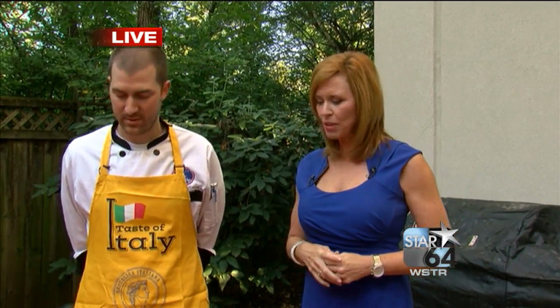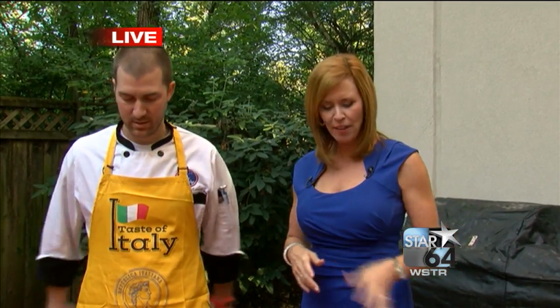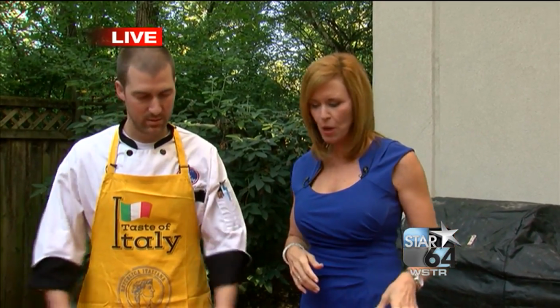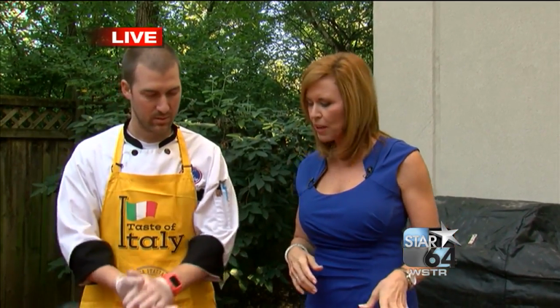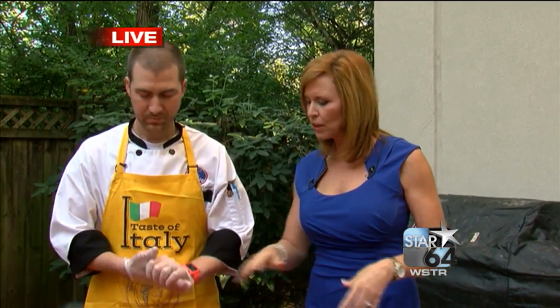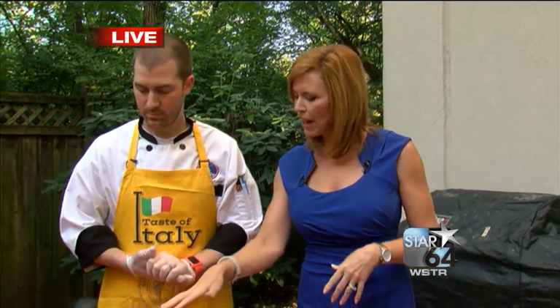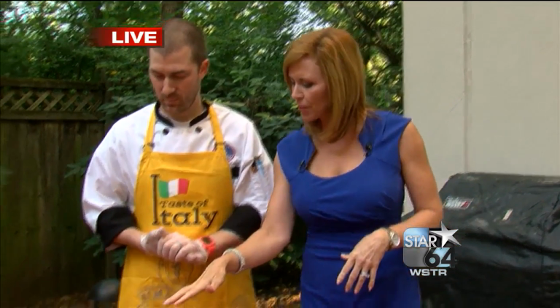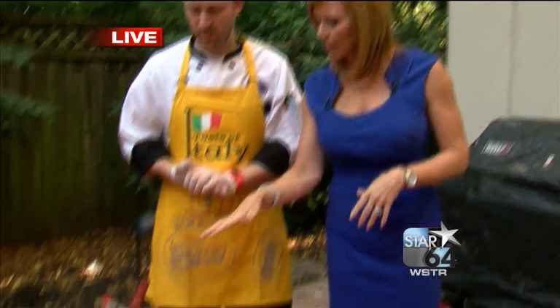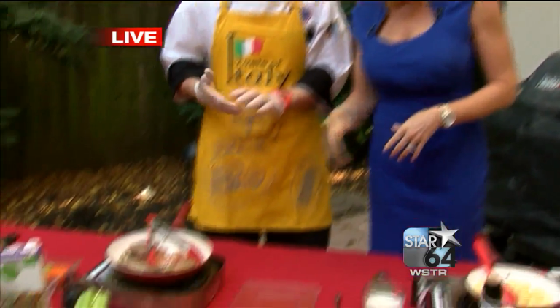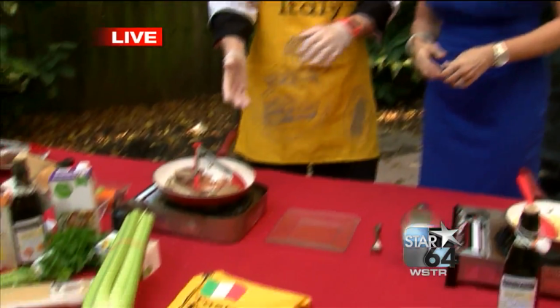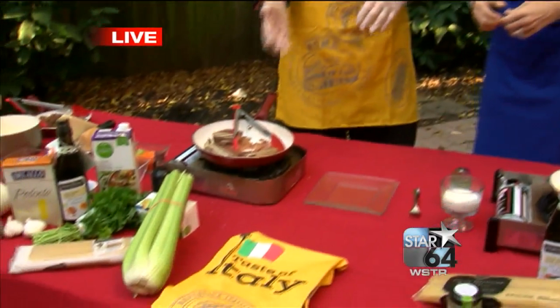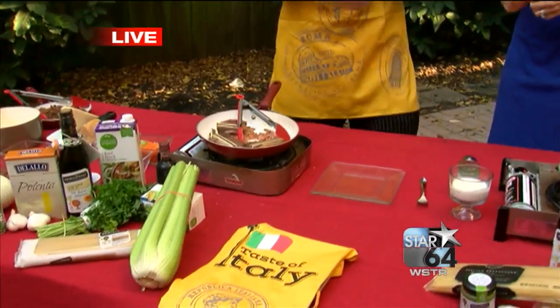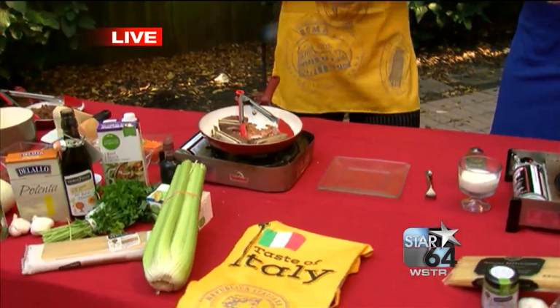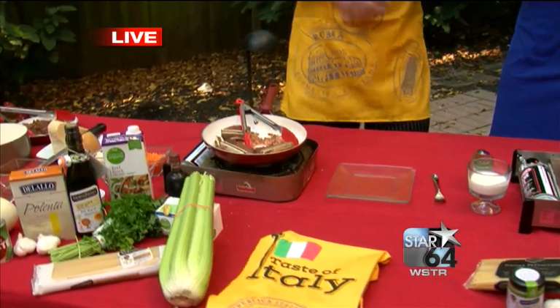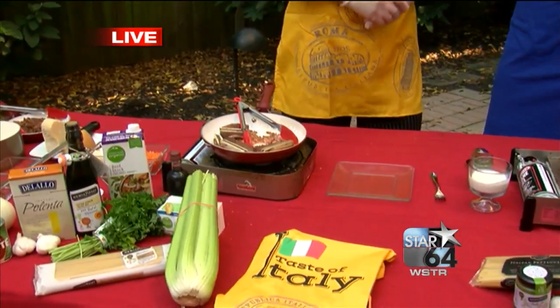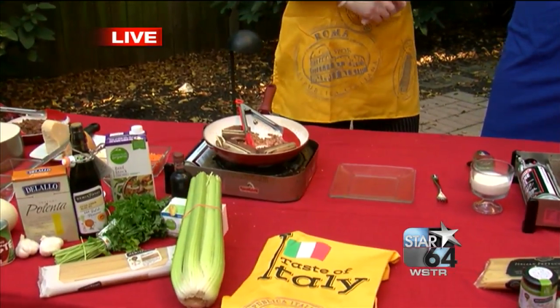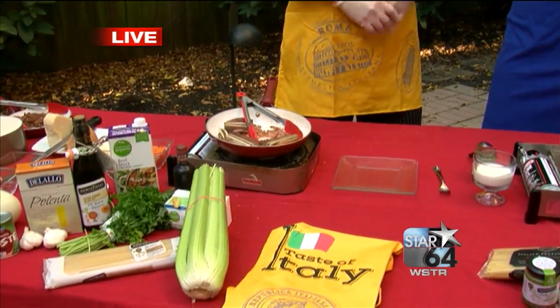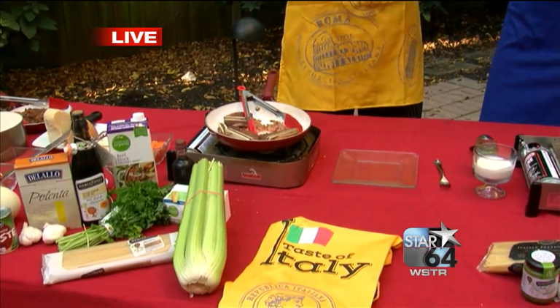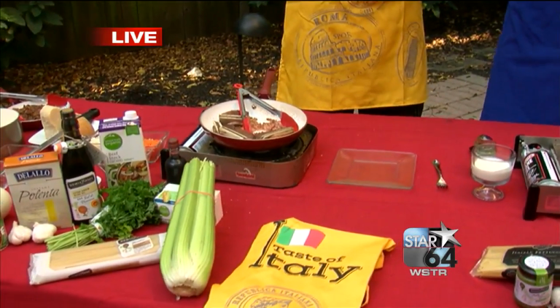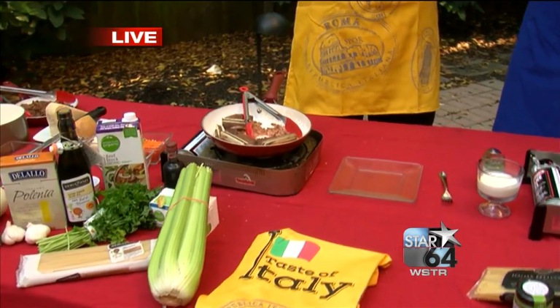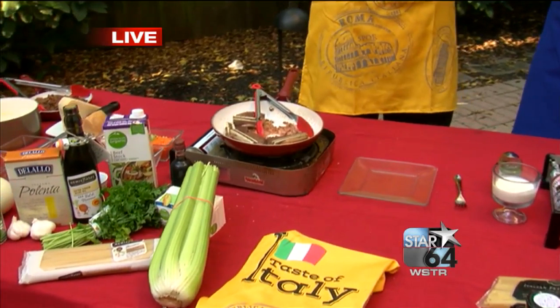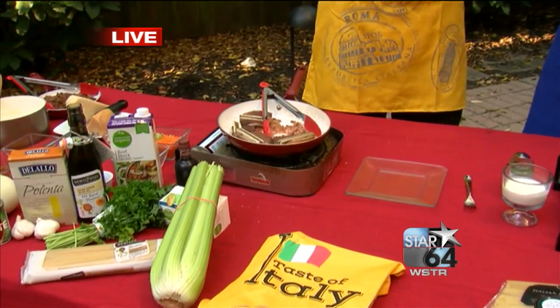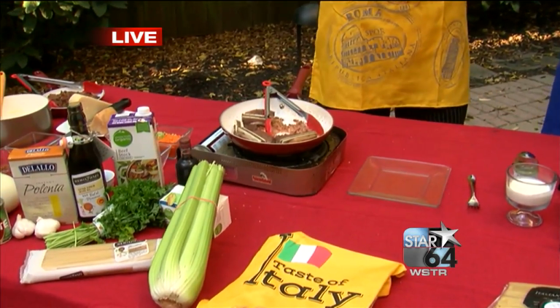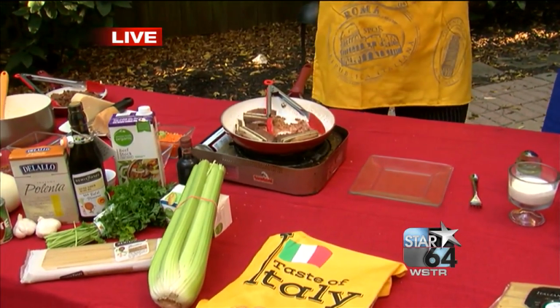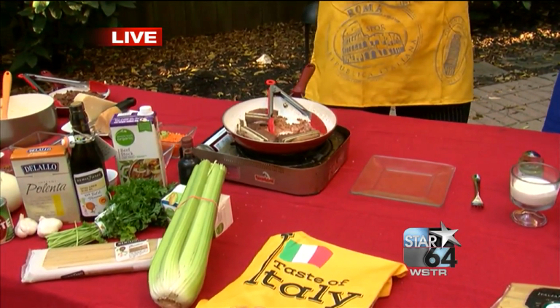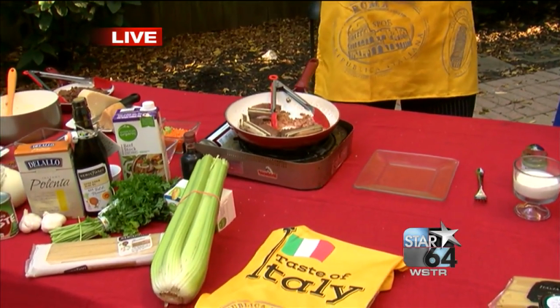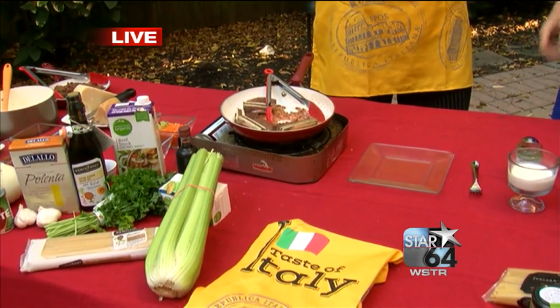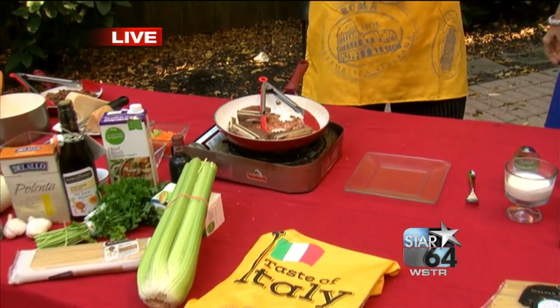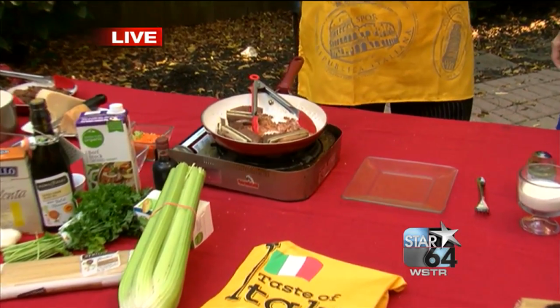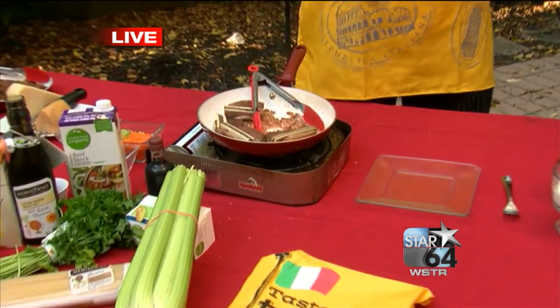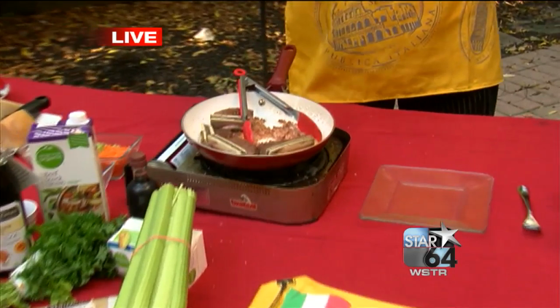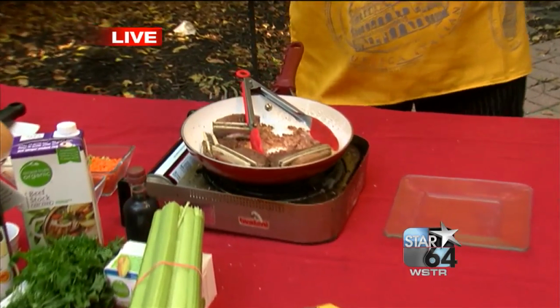You have some gnocchi over here. And what do you have cooking over here? Some short ribs. I didn't know that was Italian, but I guess you can make anything Italian, huh? Of course. Short ribs are used worldwide, but we're going to use Italian products.